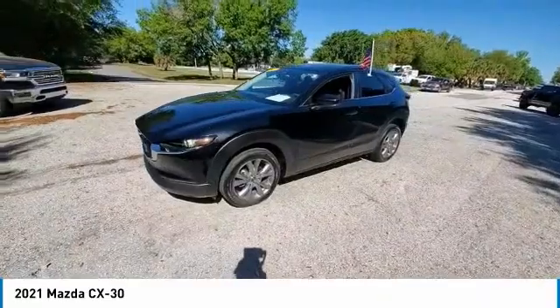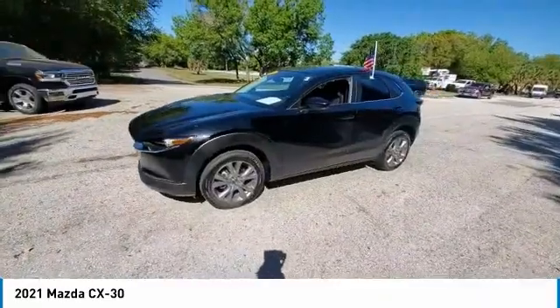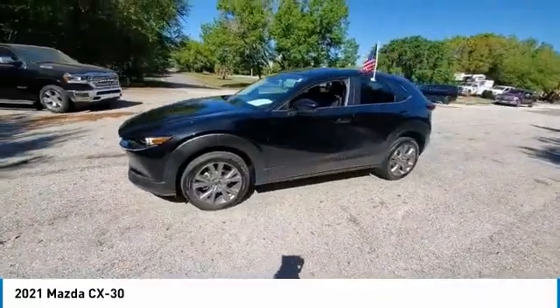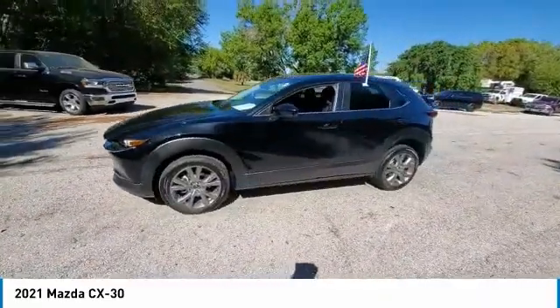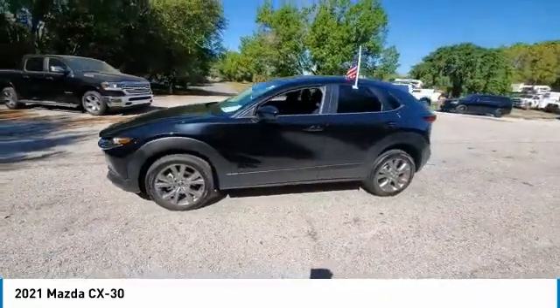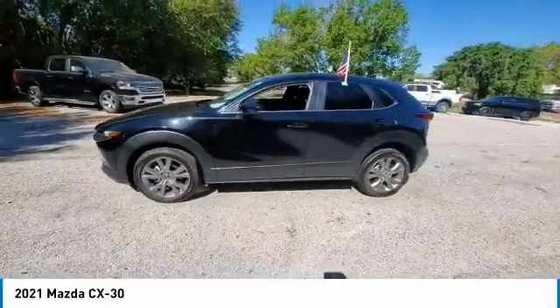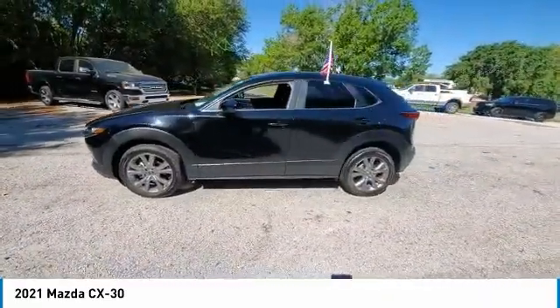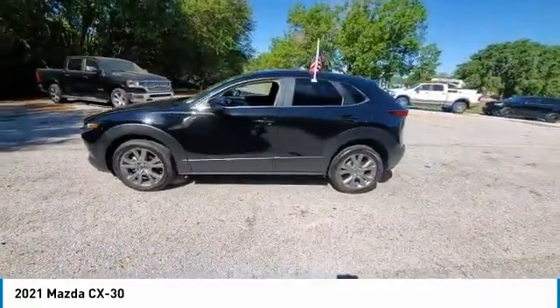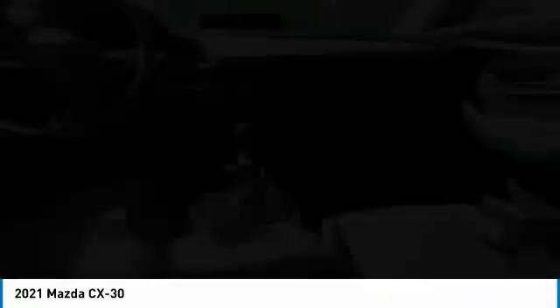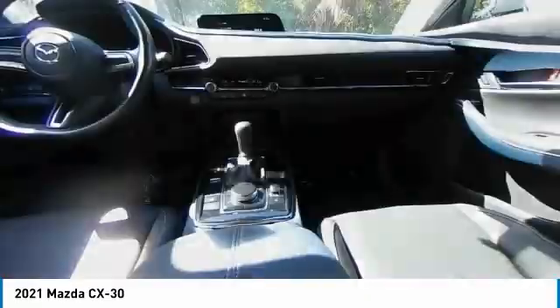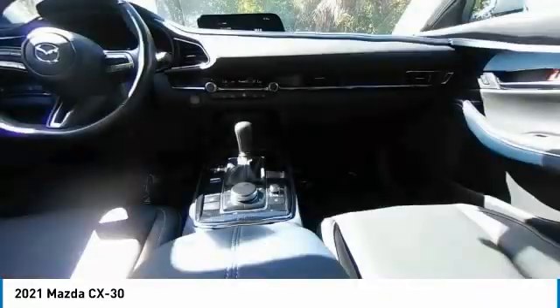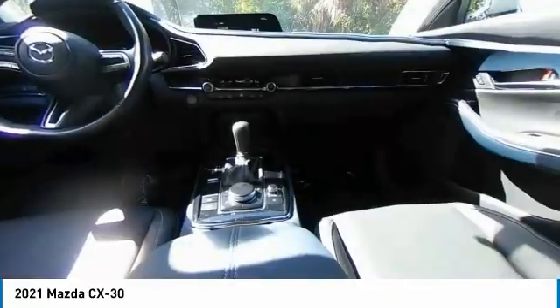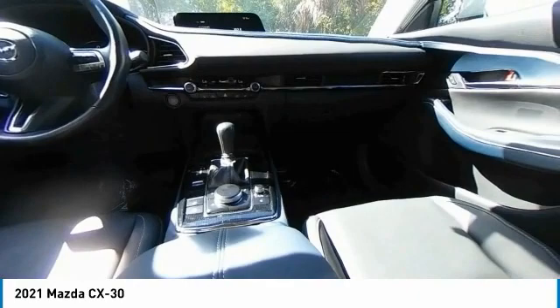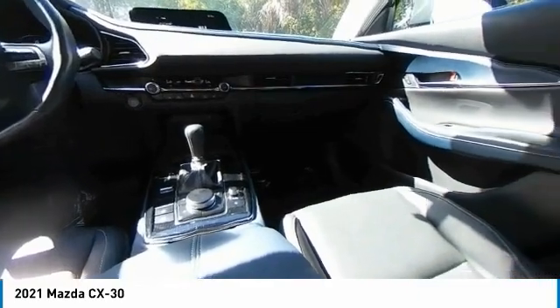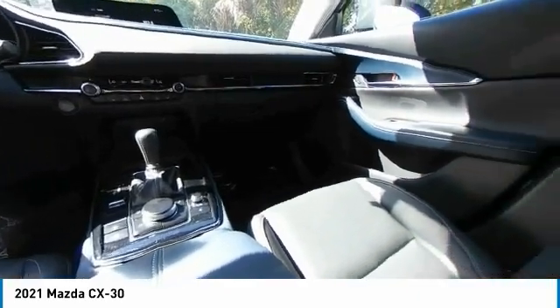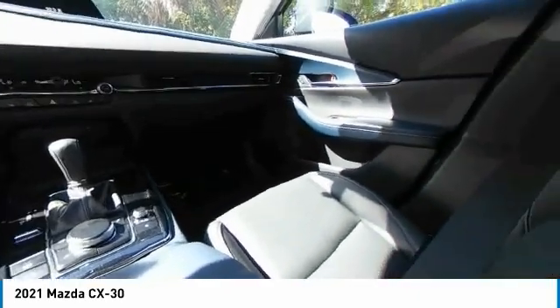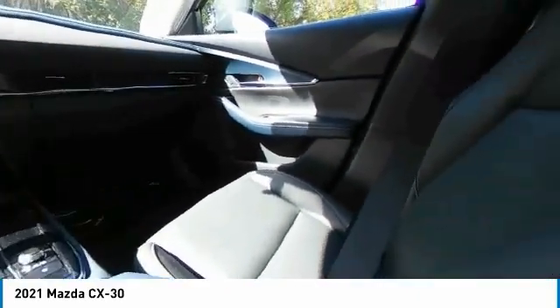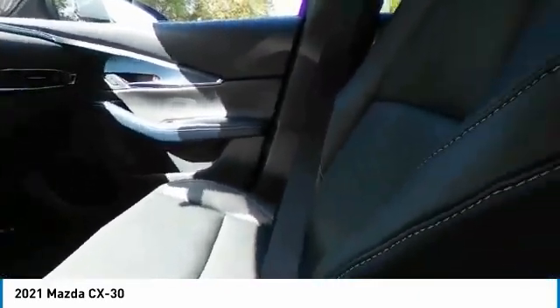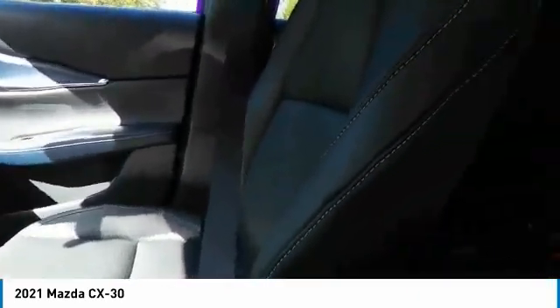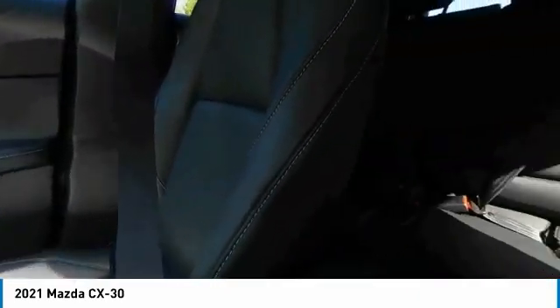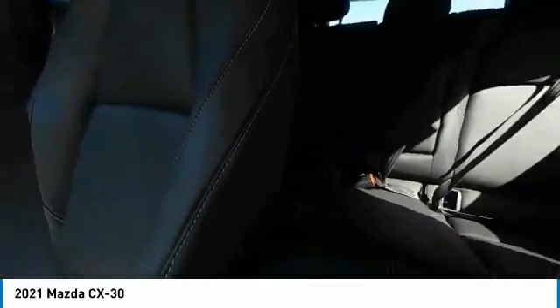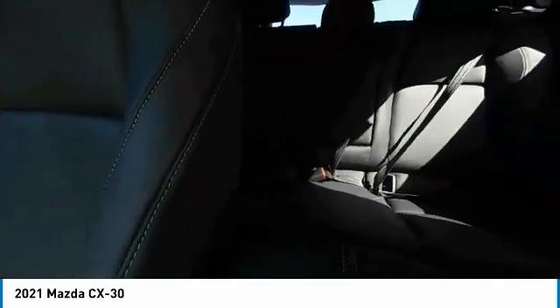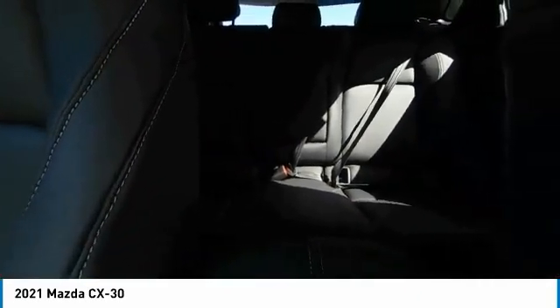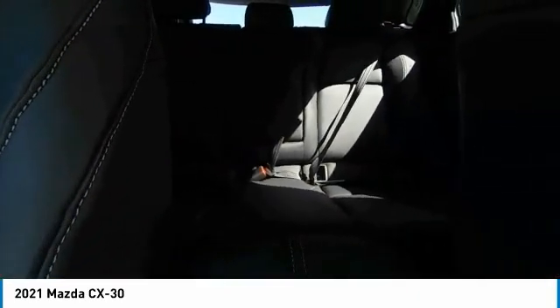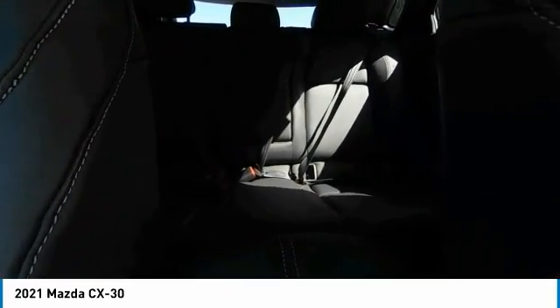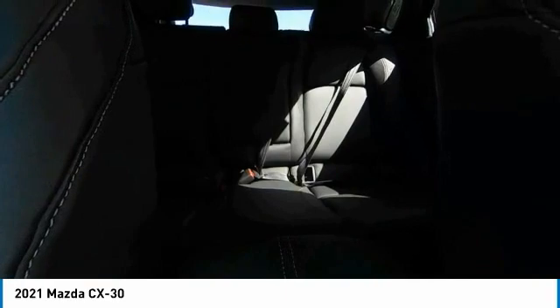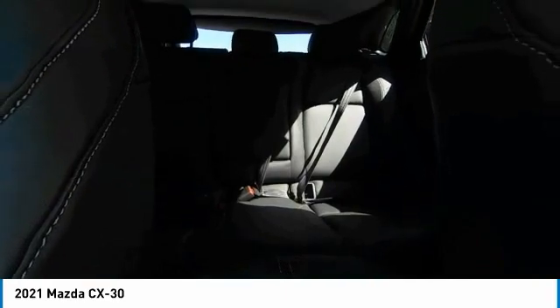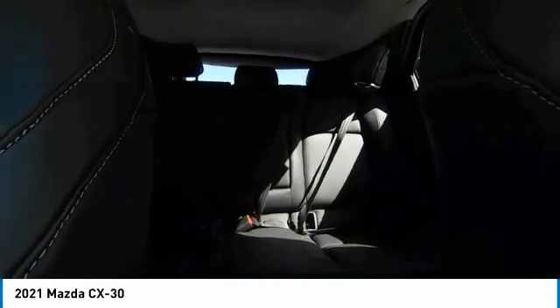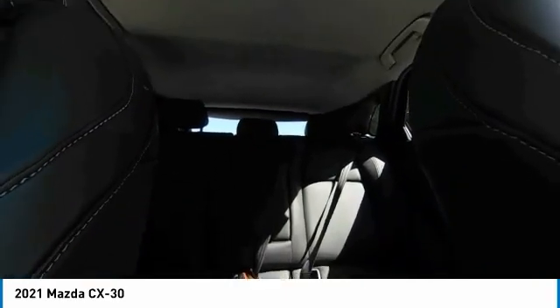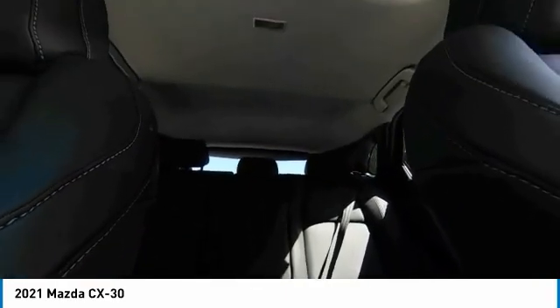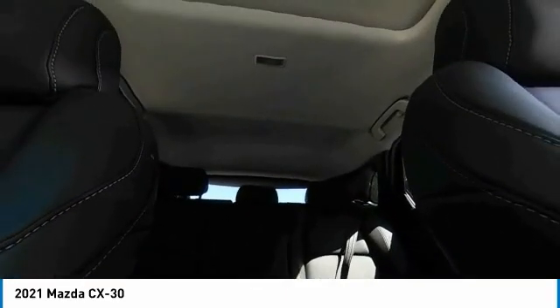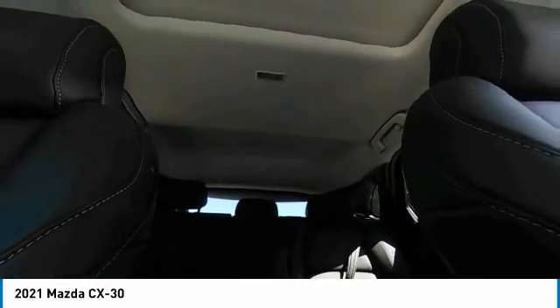This vehicle has less than 10,000 miles. Here are some of this vehicle's great options: electronic stability control, alloy wheels, brake assist, traction control, remote keyless entry, and four-wheel disc brakes.